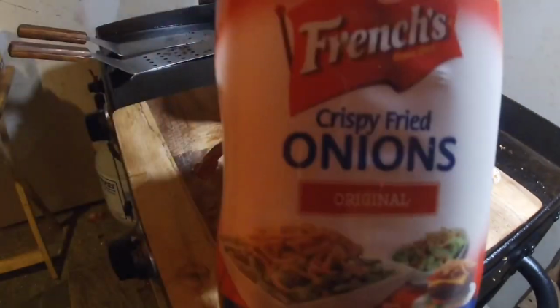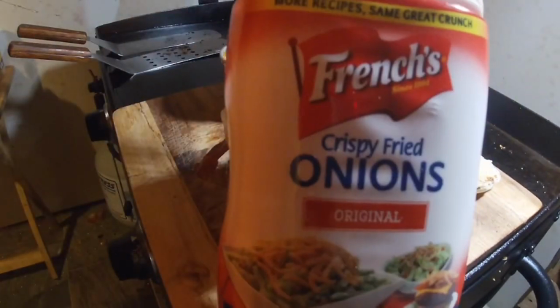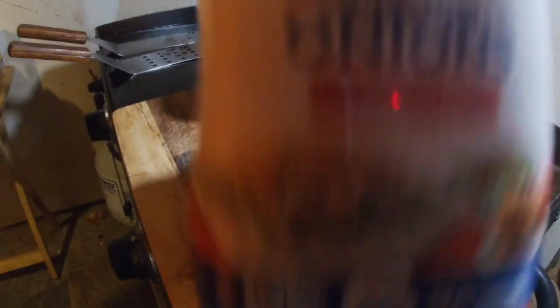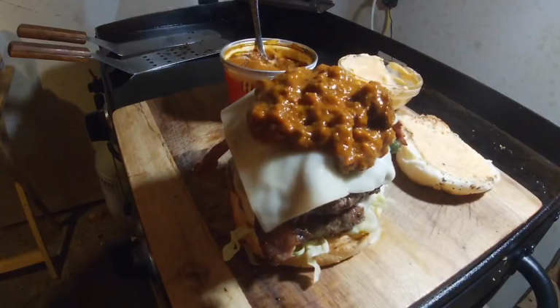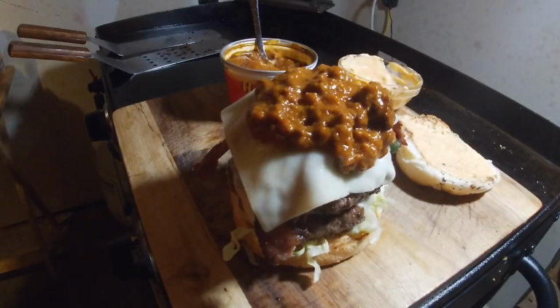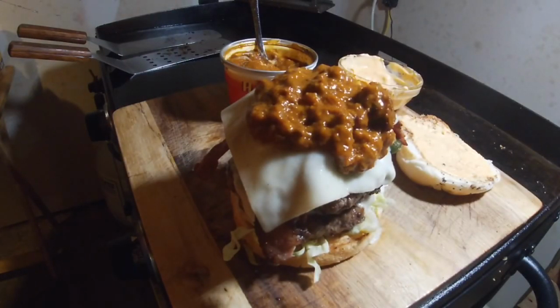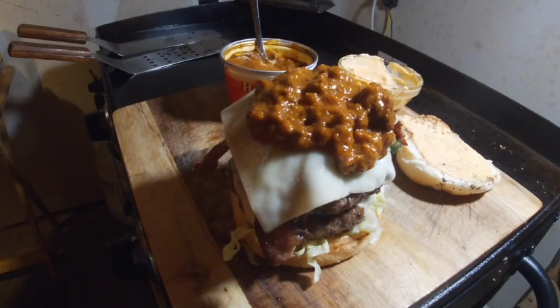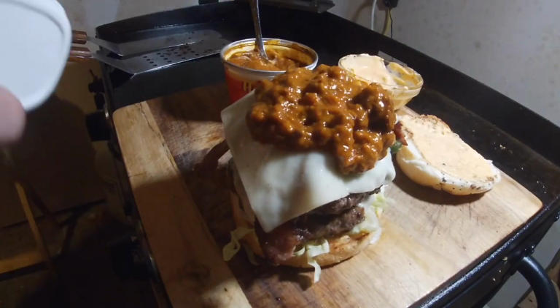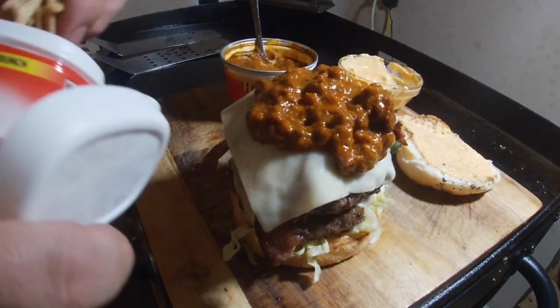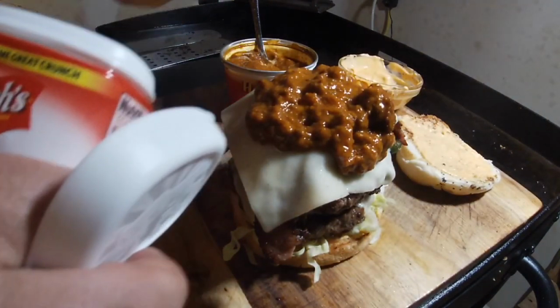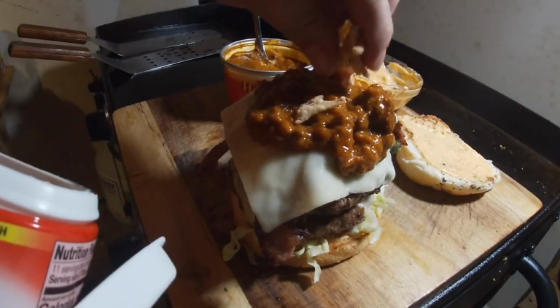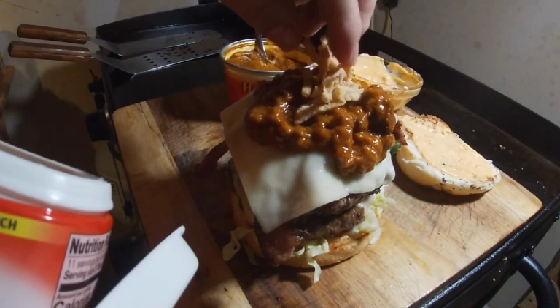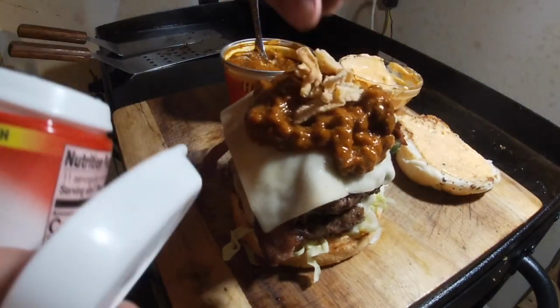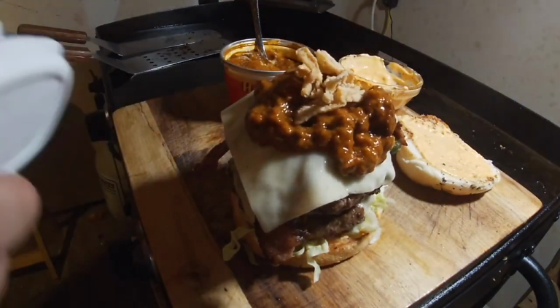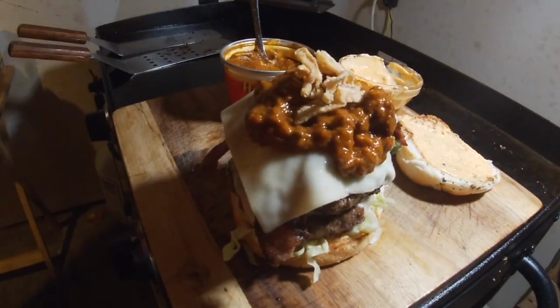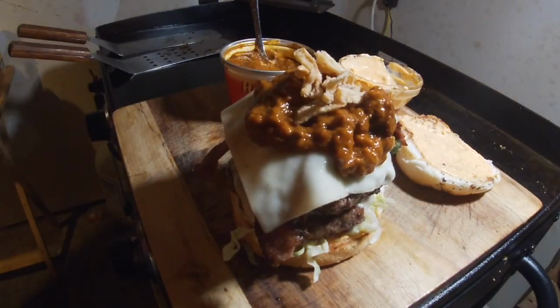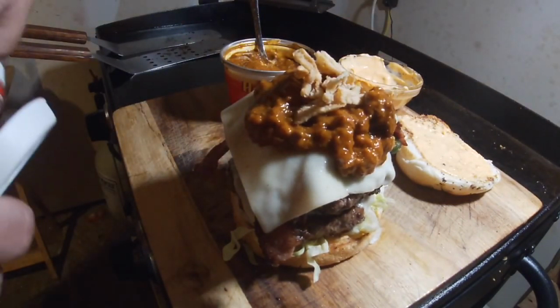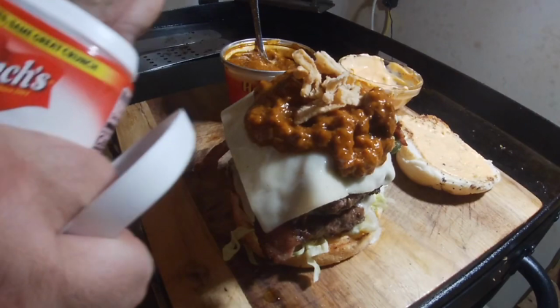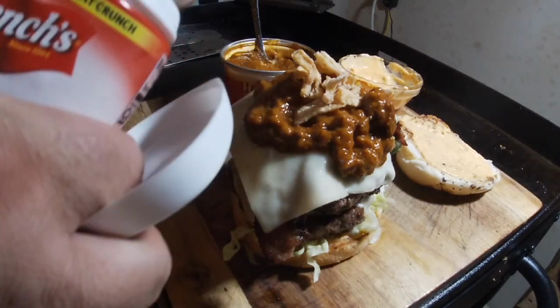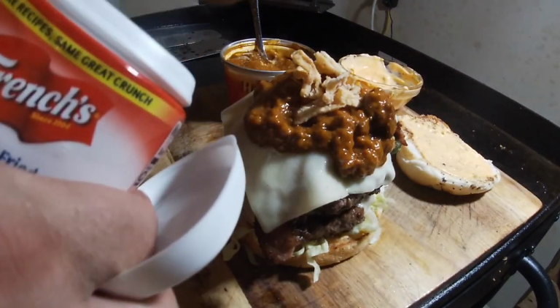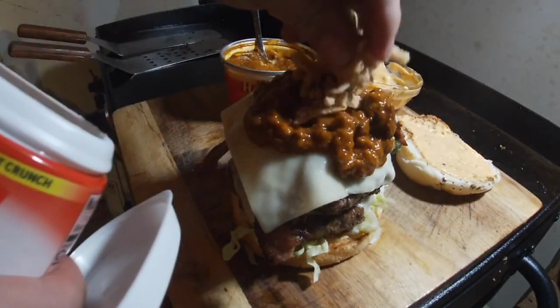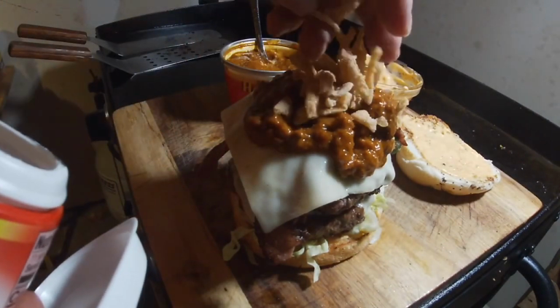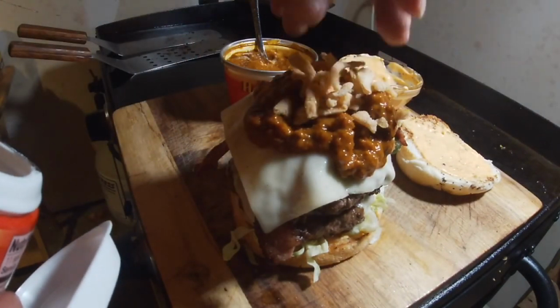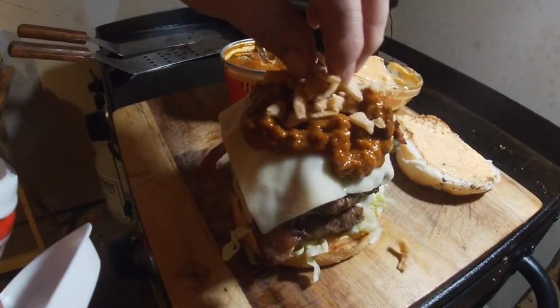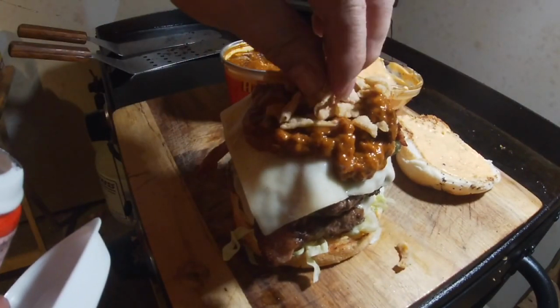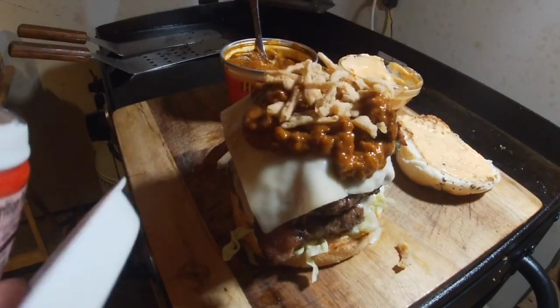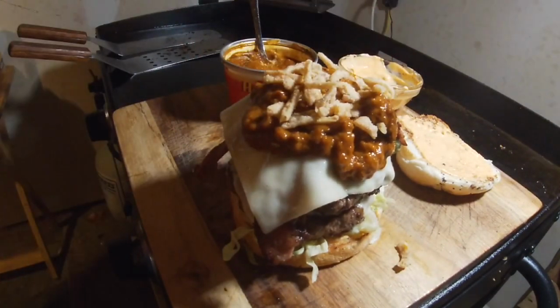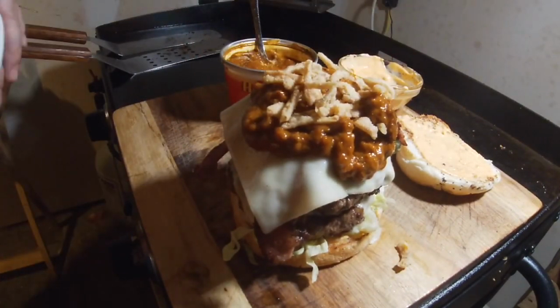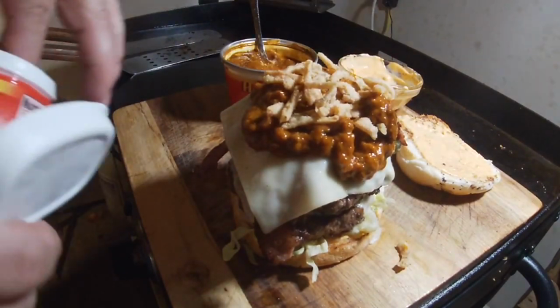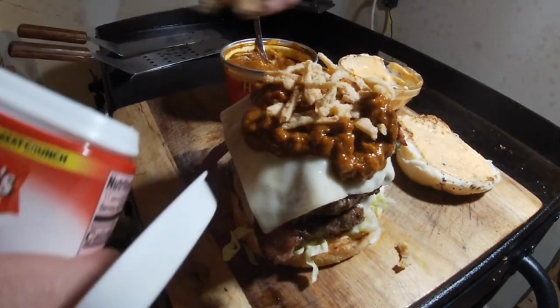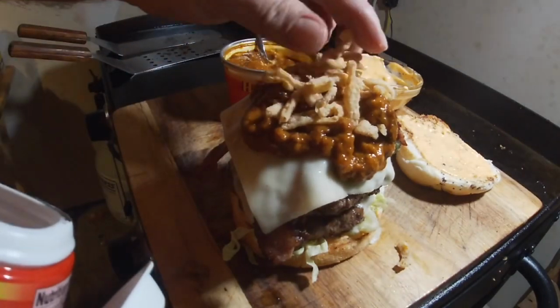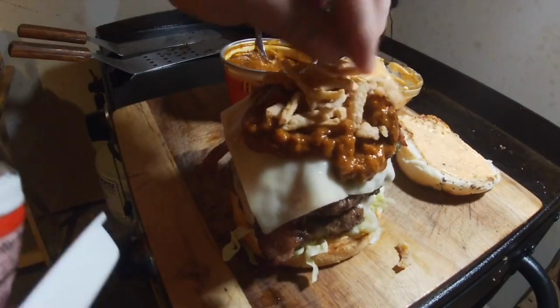Last but not least, some French's fried onions for the top. Oh, that looks sexy!